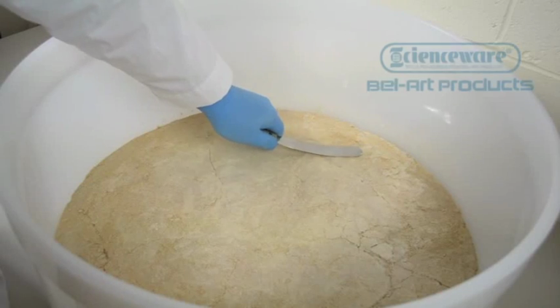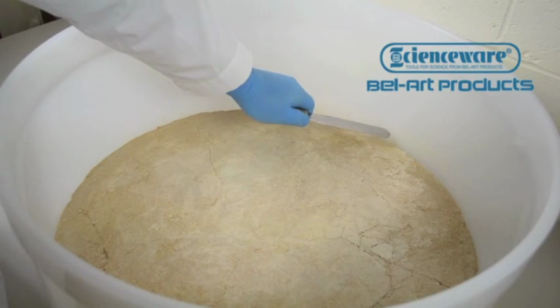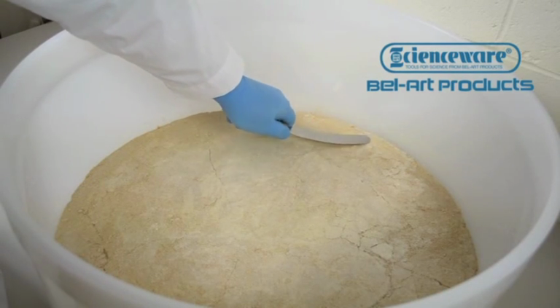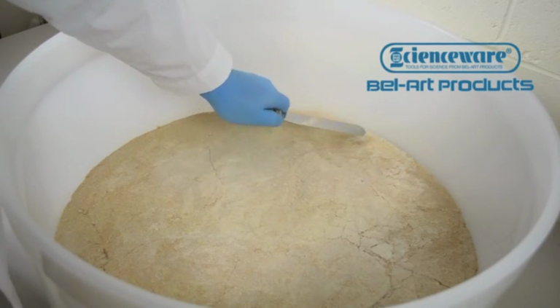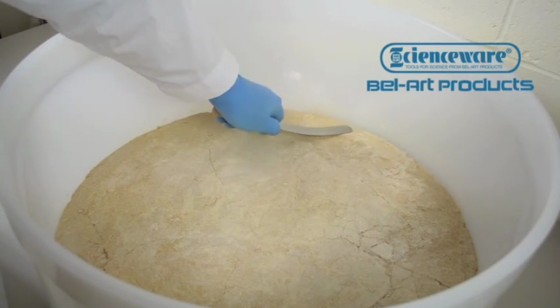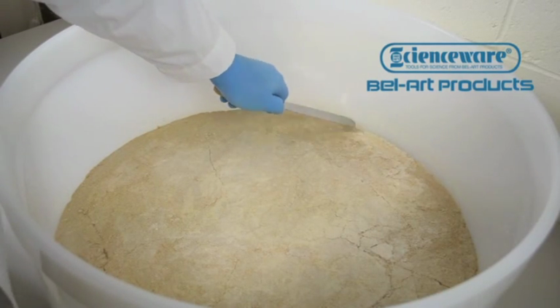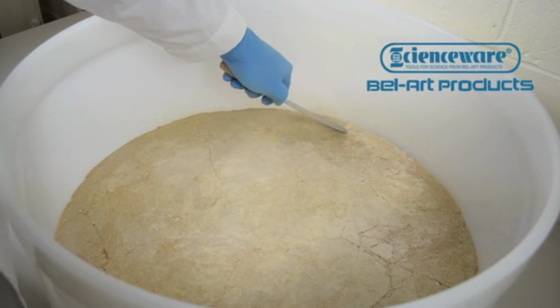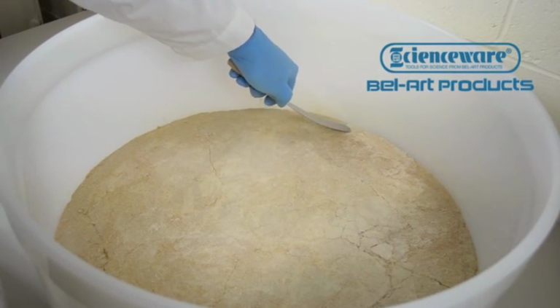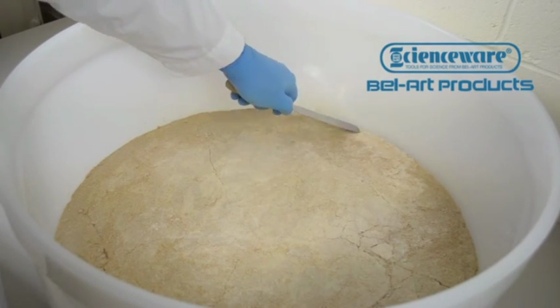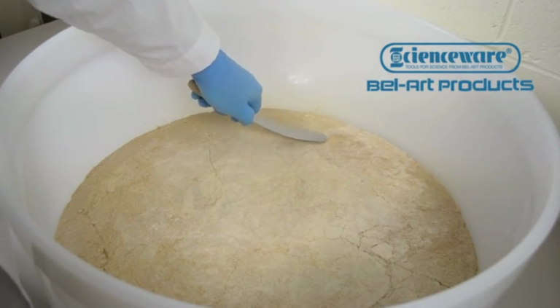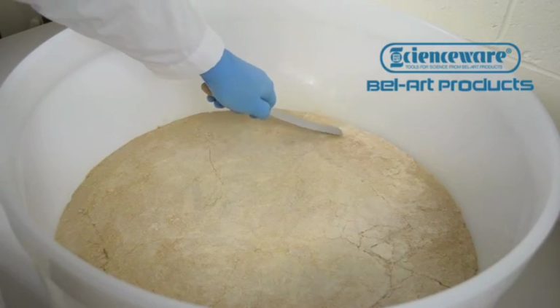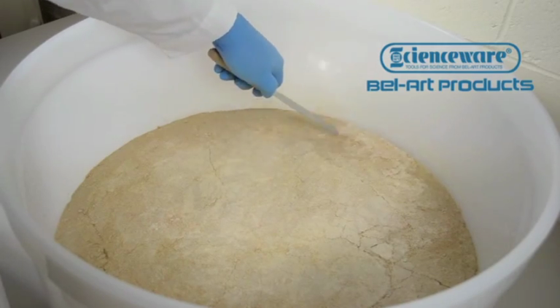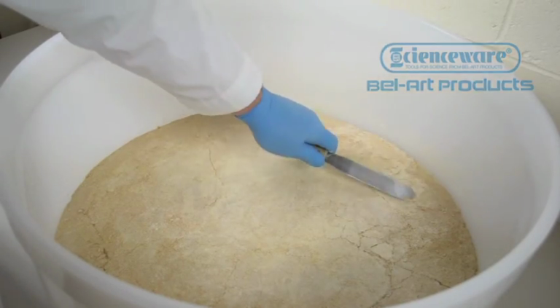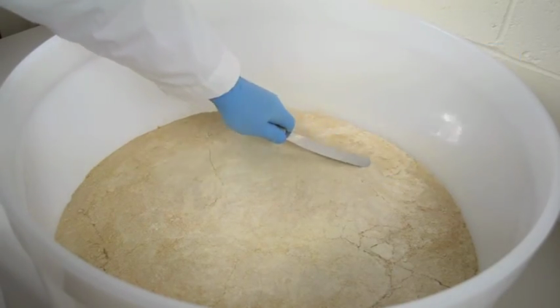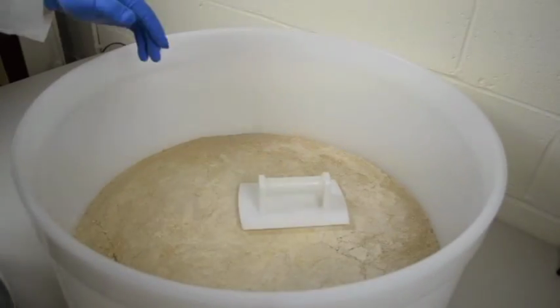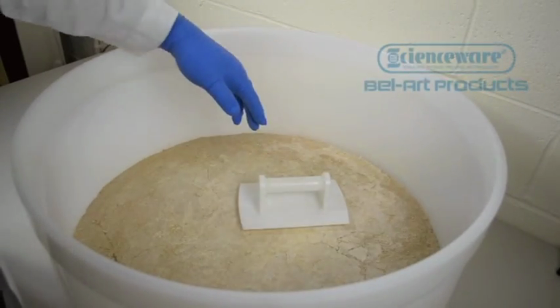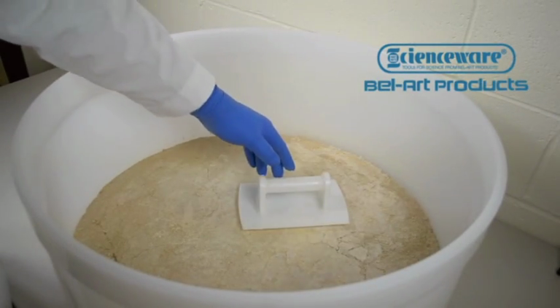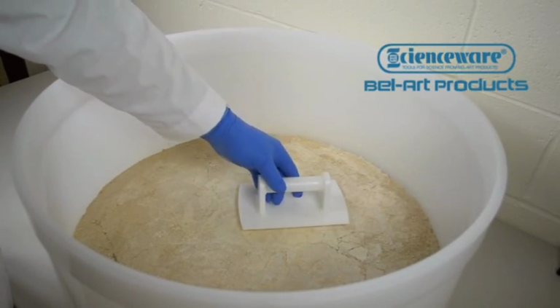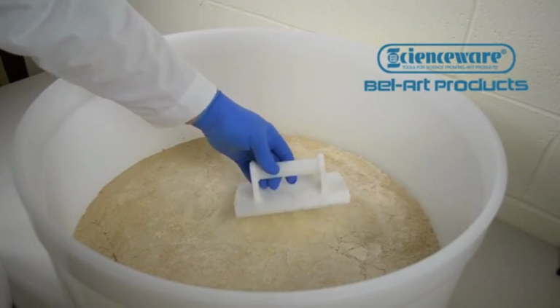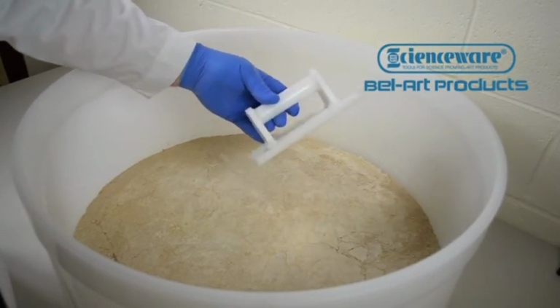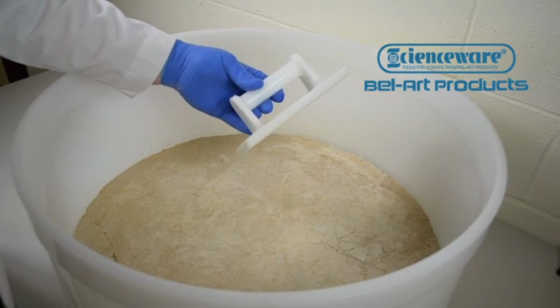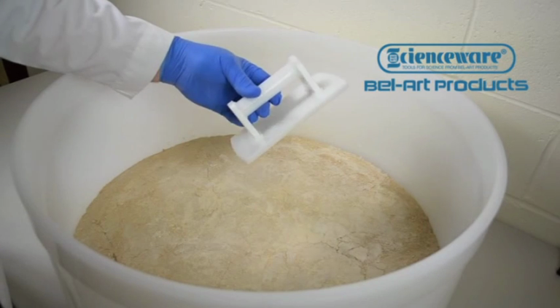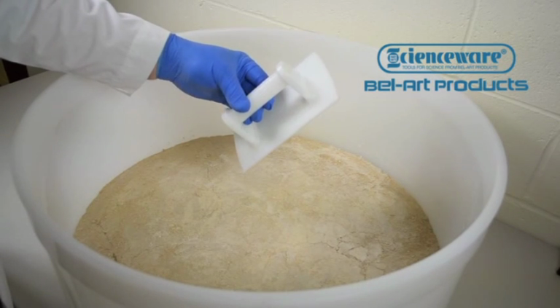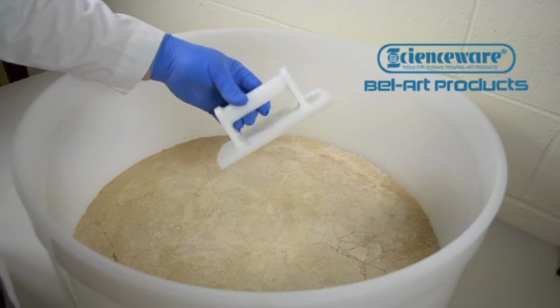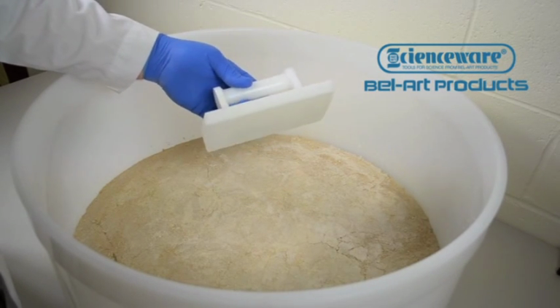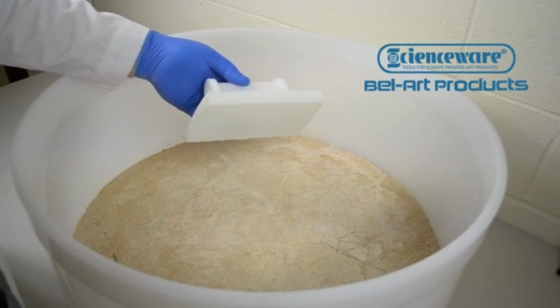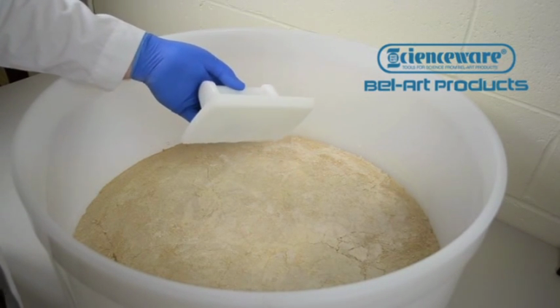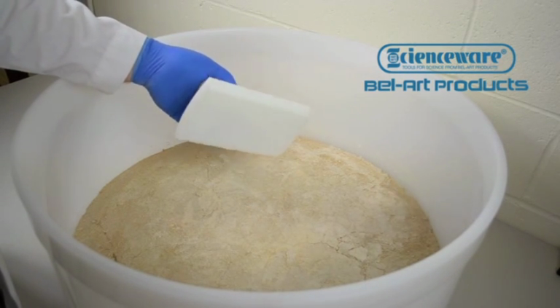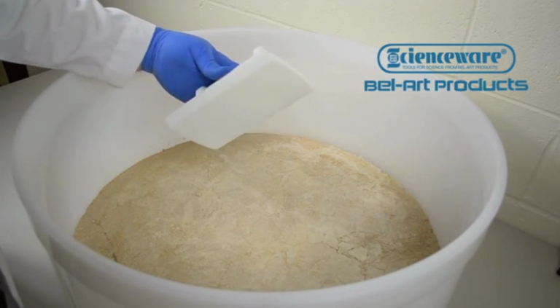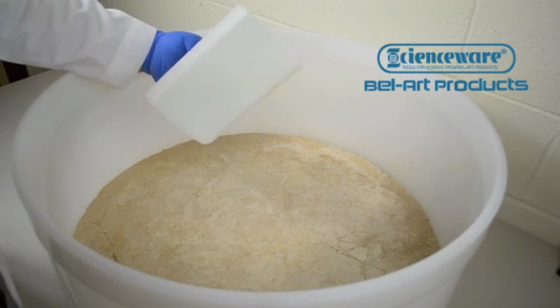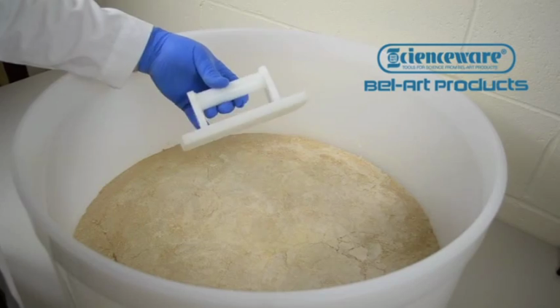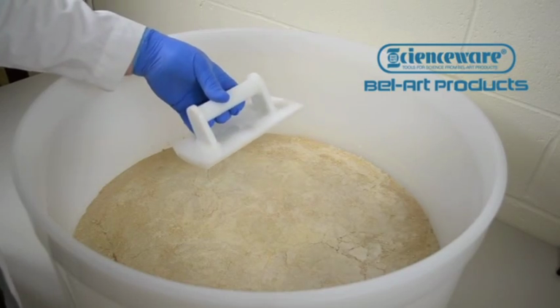Why use an inefficient tool to smooth cracks or fissures that form in the cake during a filtration process? The Buechner Funnel Trowel by Bellart Products is specifically made for smoothing precipitate in 18, 24, and 36-inch Buechner funnels.